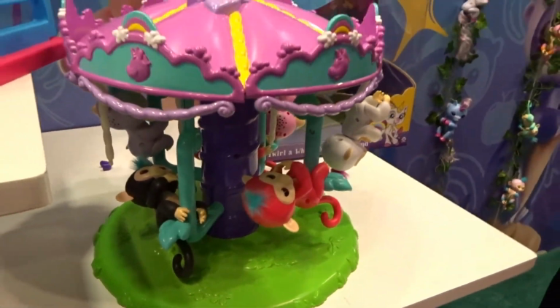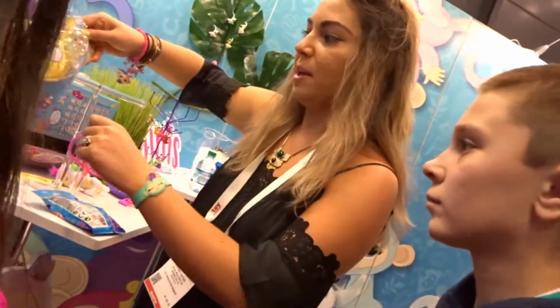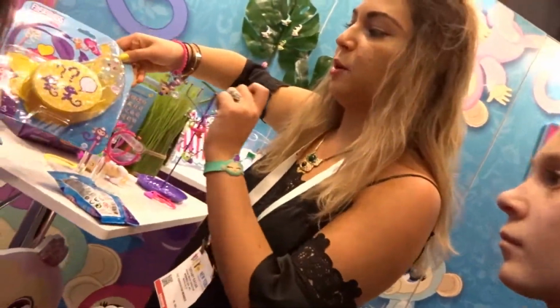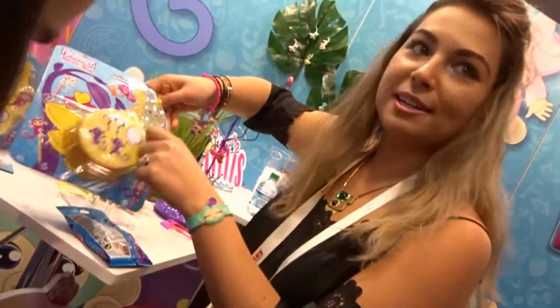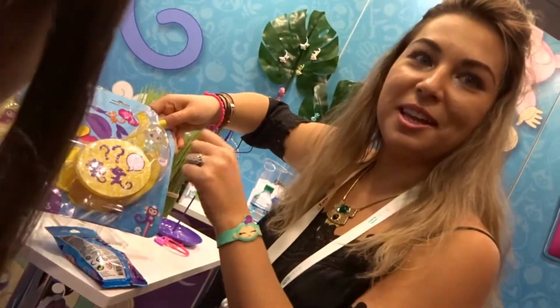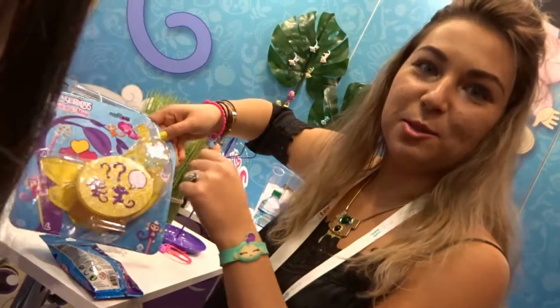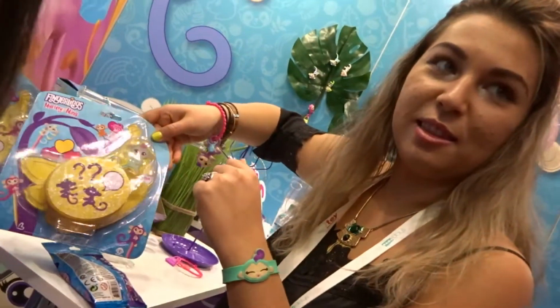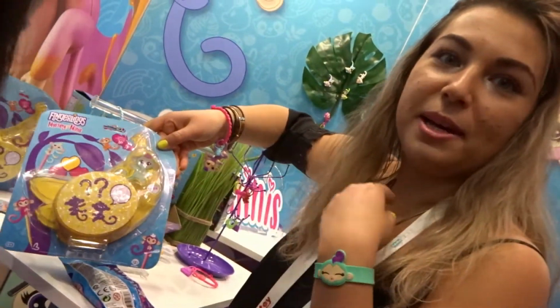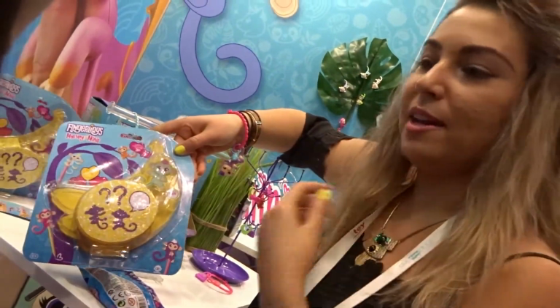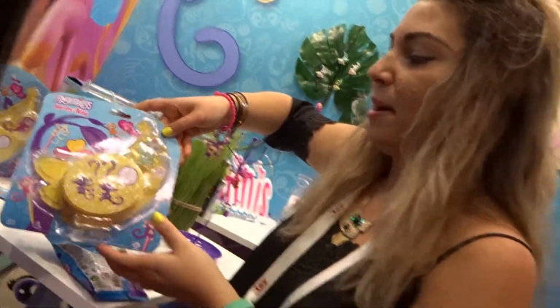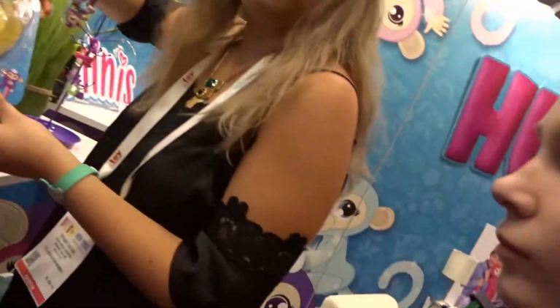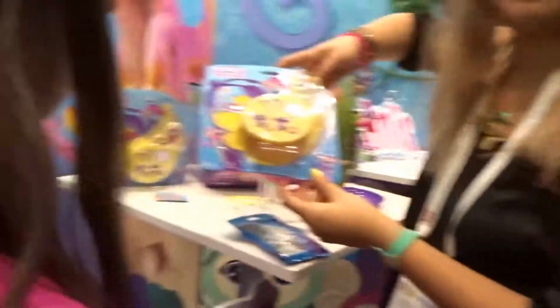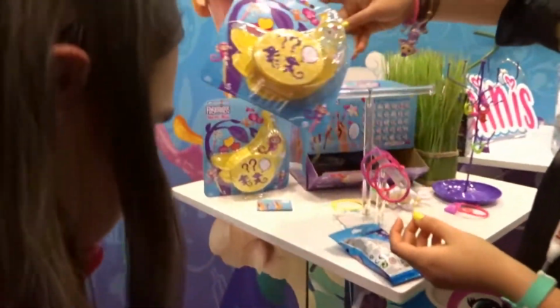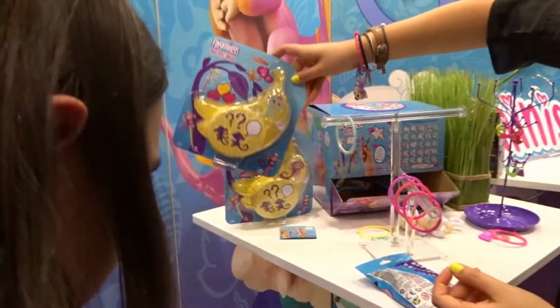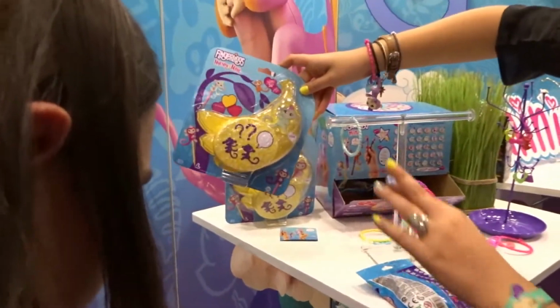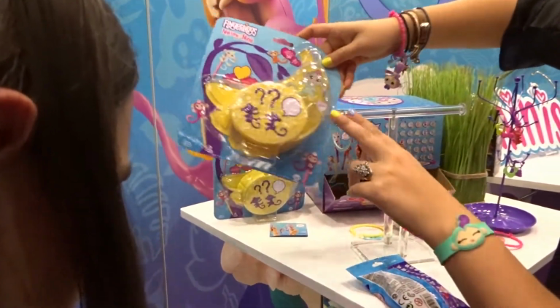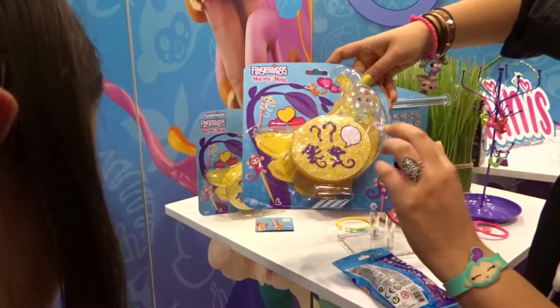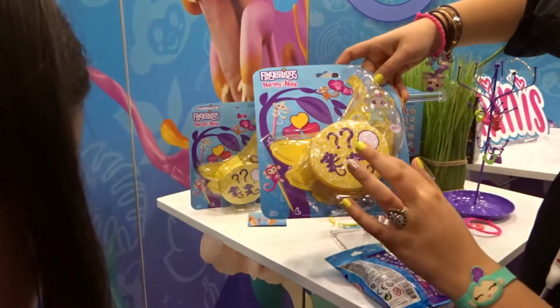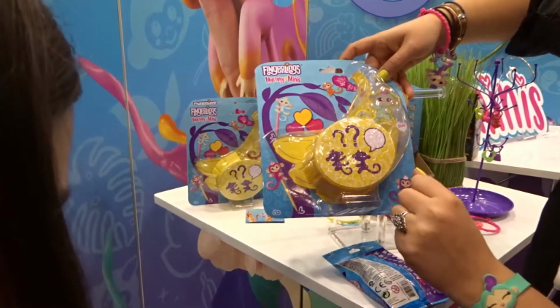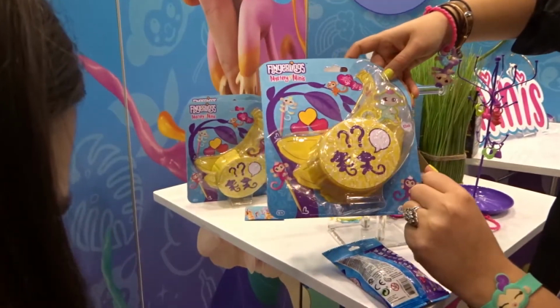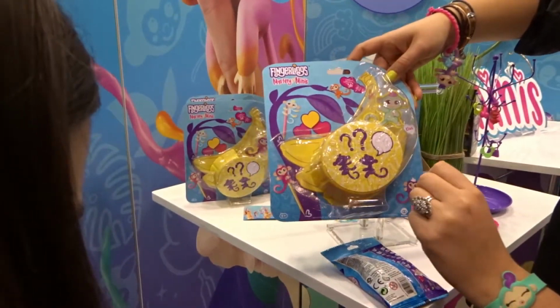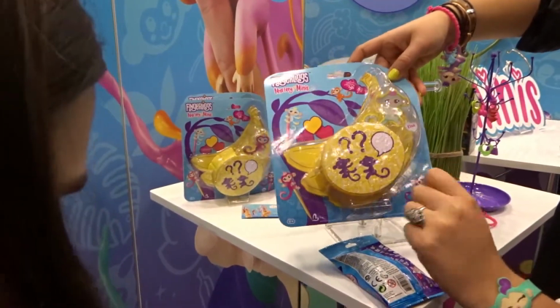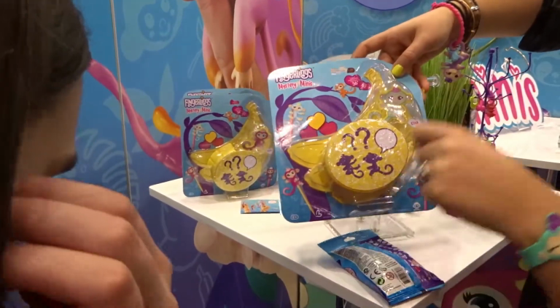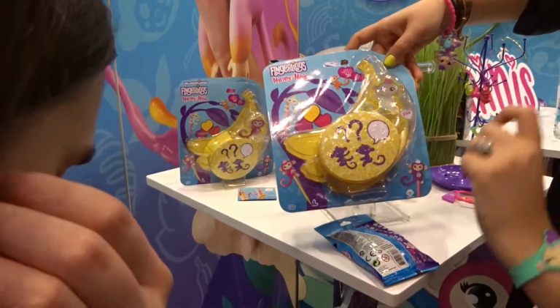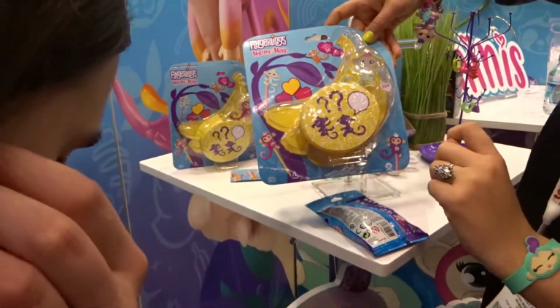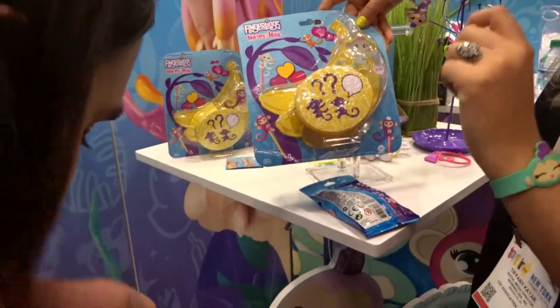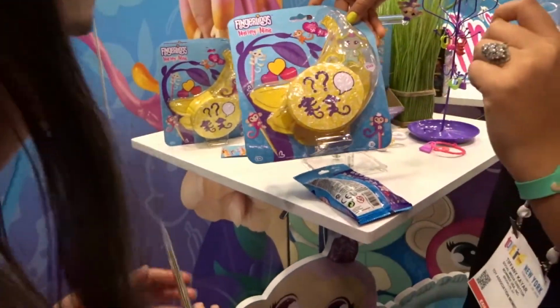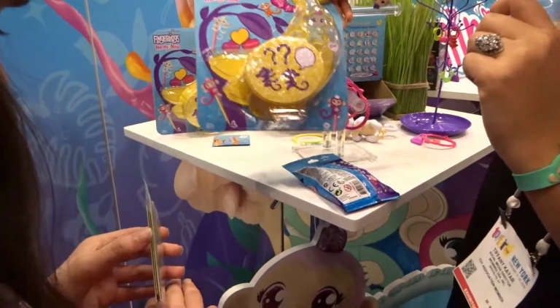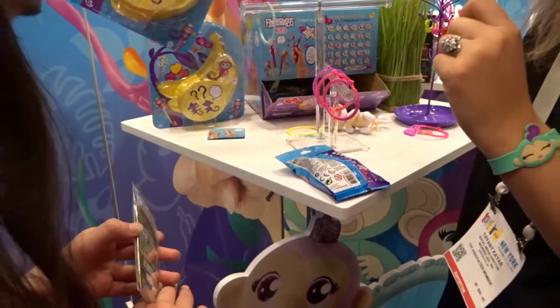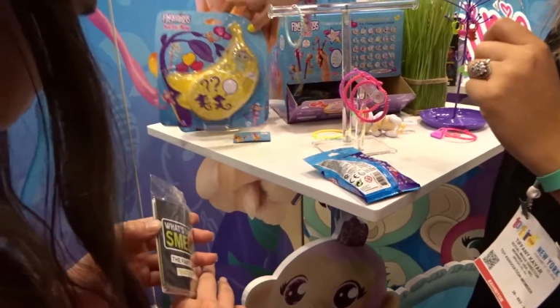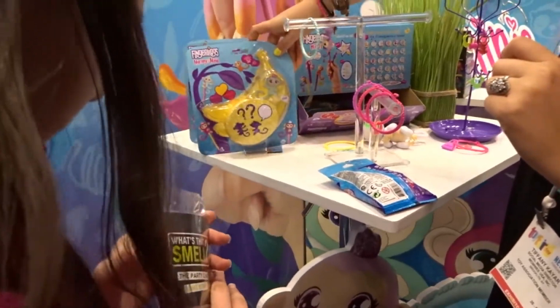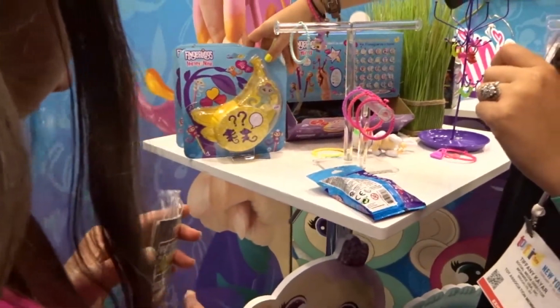So with the bananas, you un-bash them — like you would do the banana piñata un-bashing that we did last year for Freelings Friday. Then you get a couple of different minis as a surprise, and you can bring them back into the bin and carry them around as well.